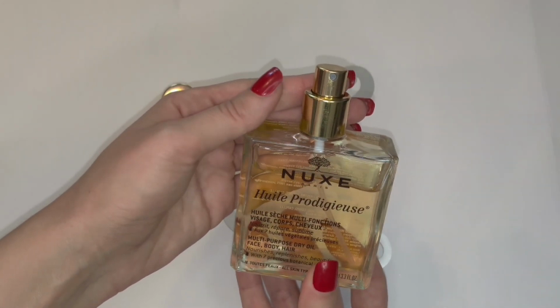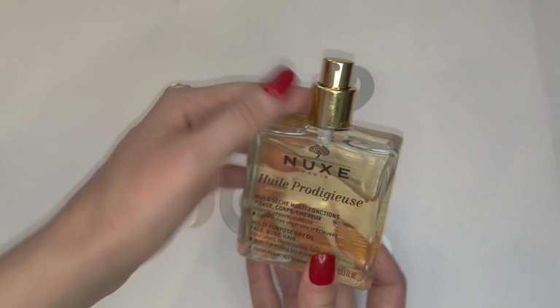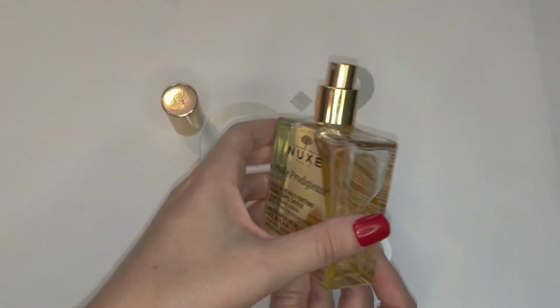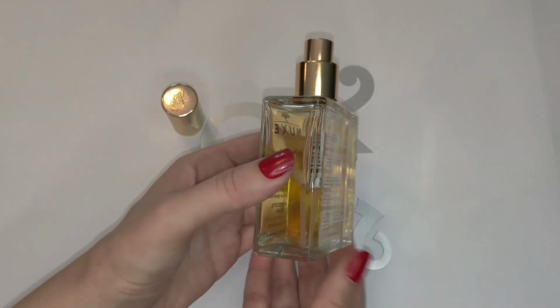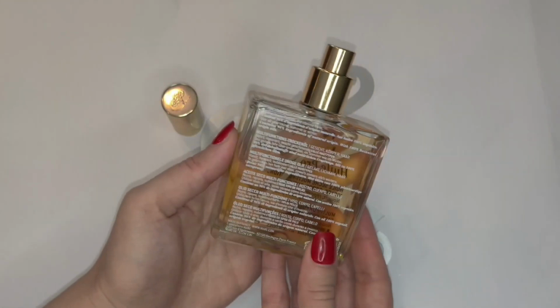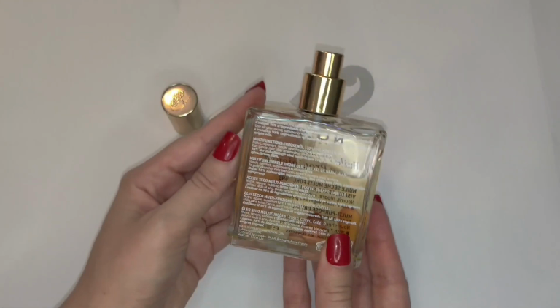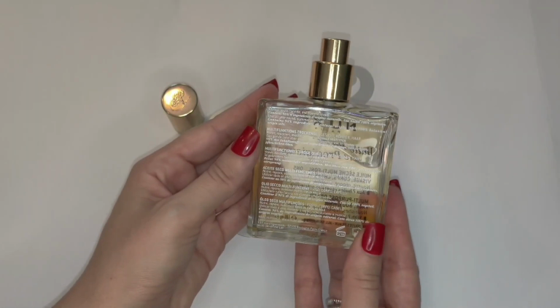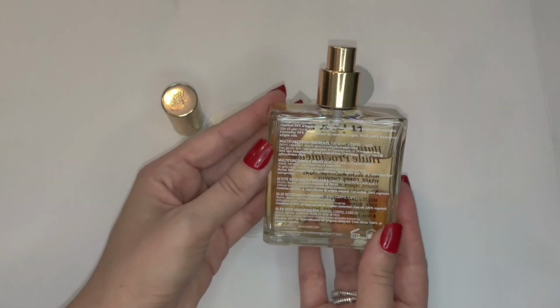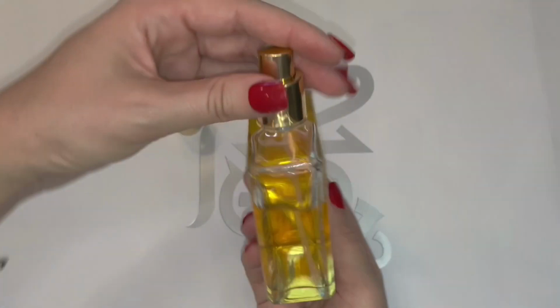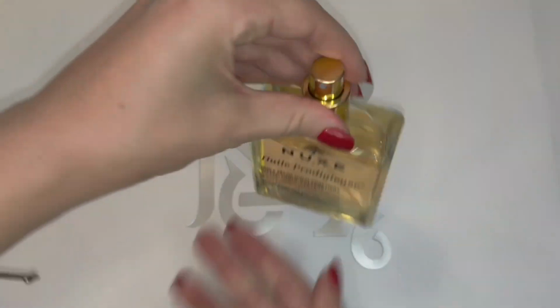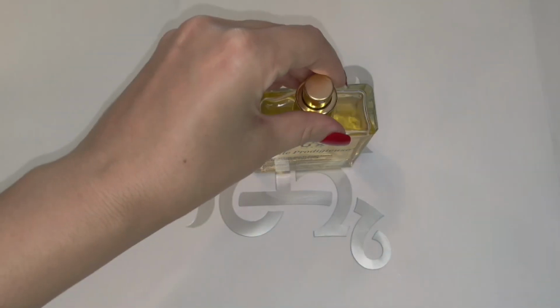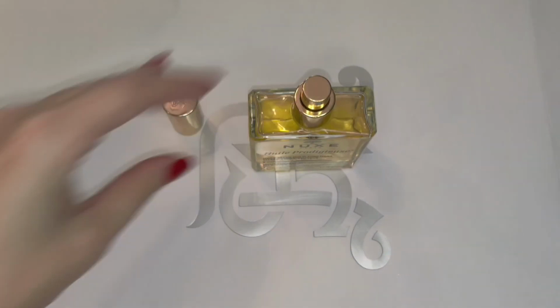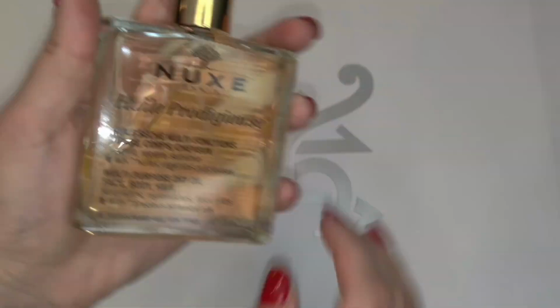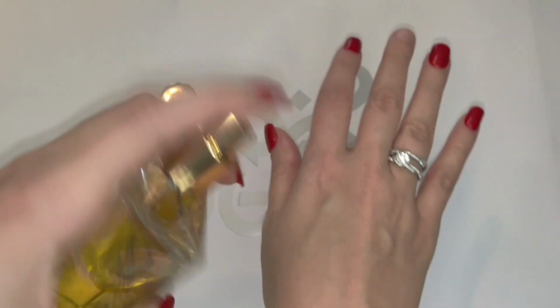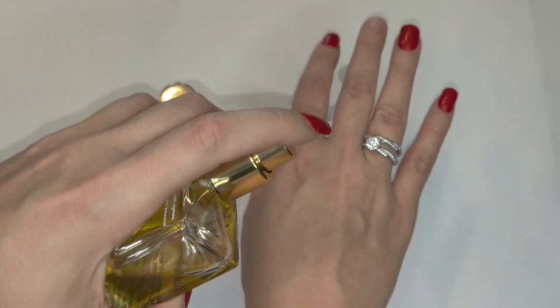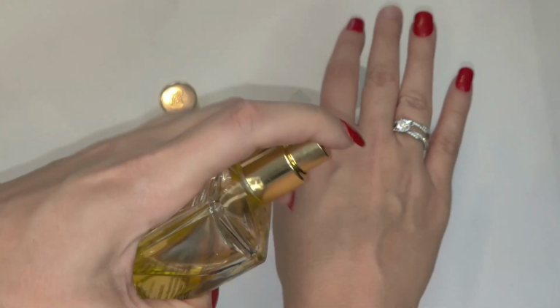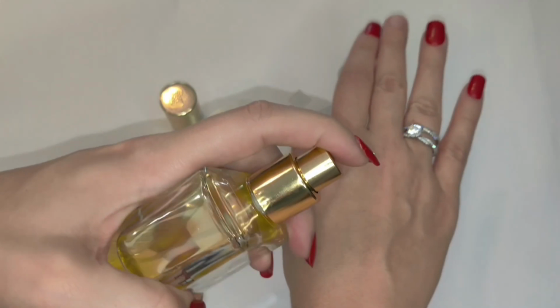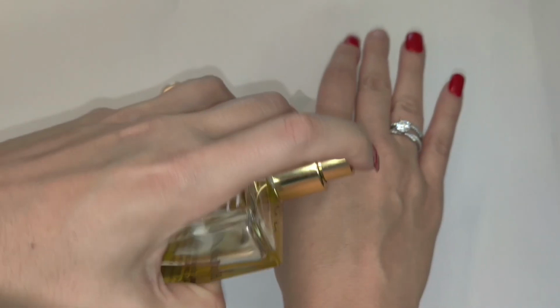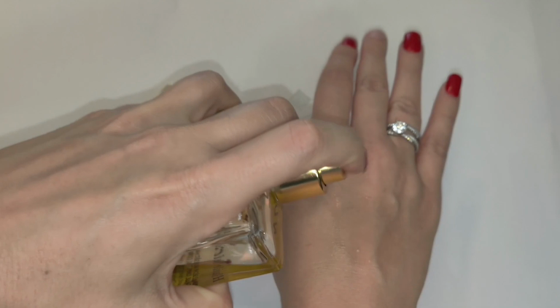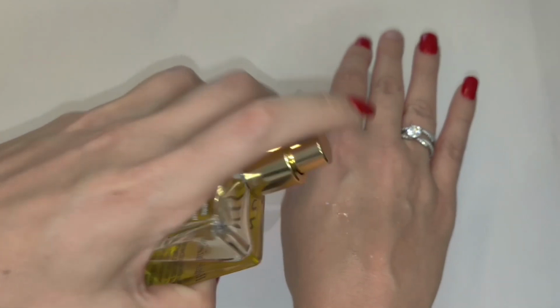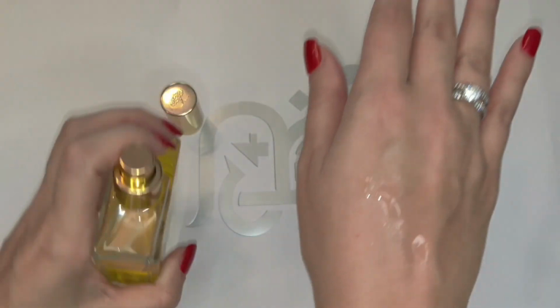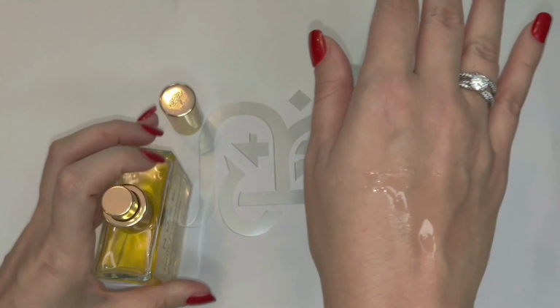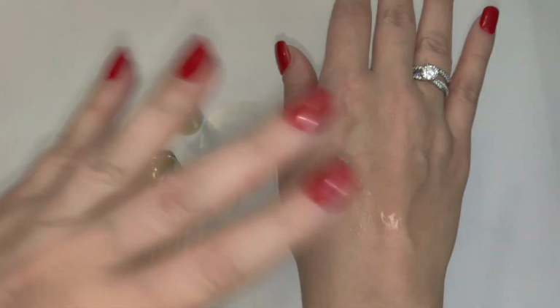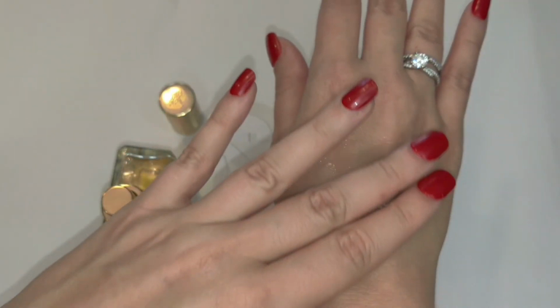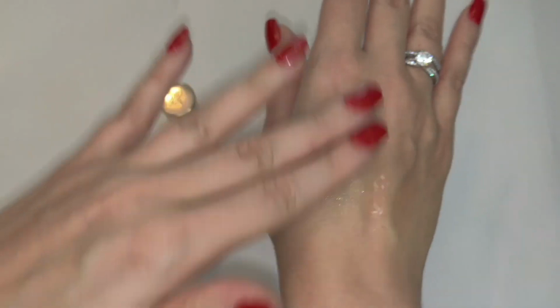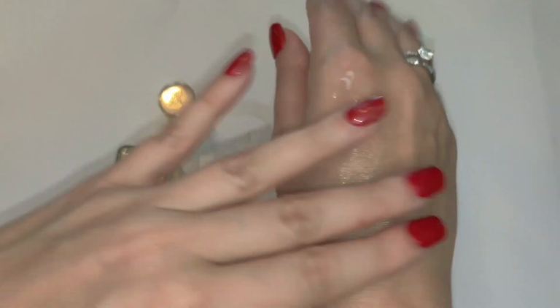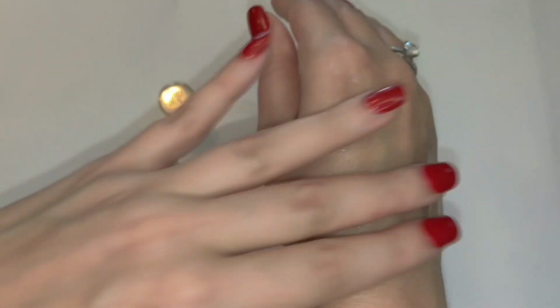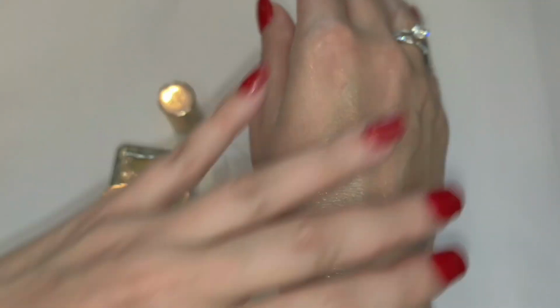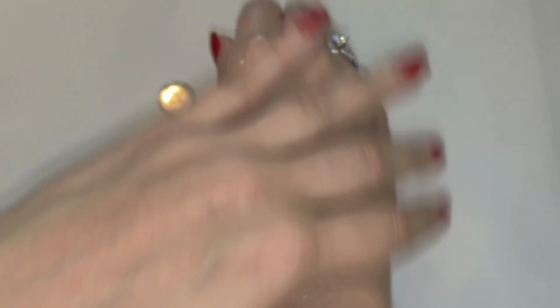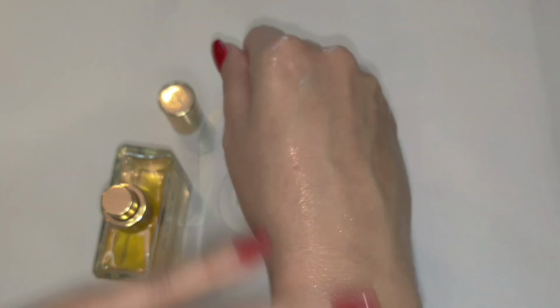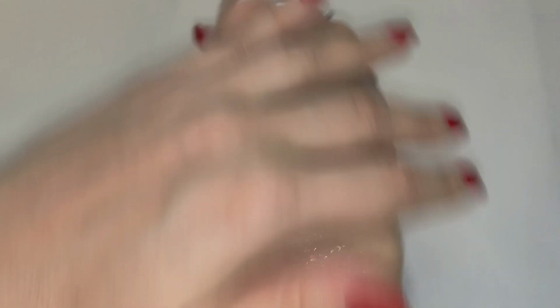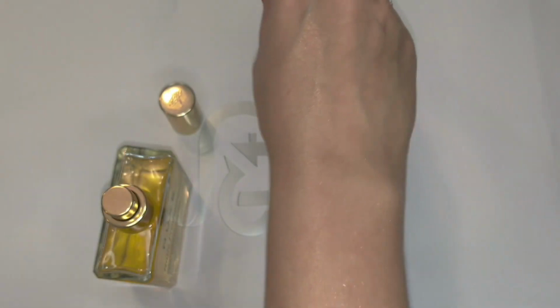It's in a square glass bottle with a fine mist spray top and it has a metal cap. This is a very rich and luxurious dry oil that you can use almost anywhere. I use it for my face, my body, hair, and nails.